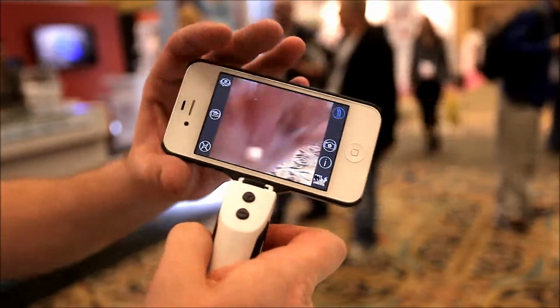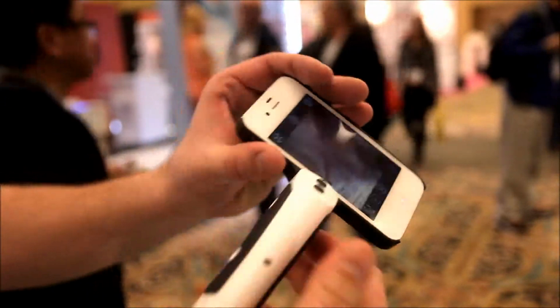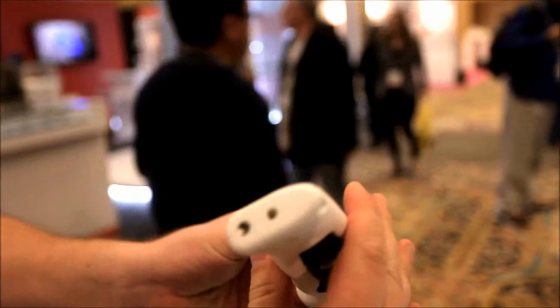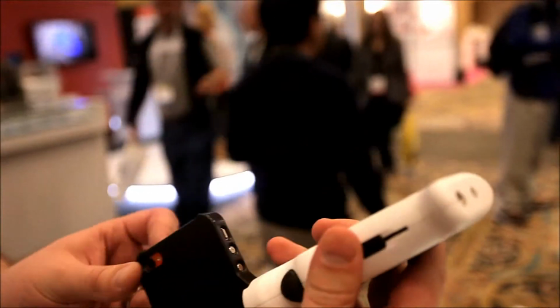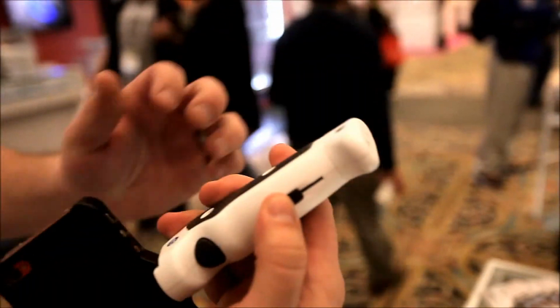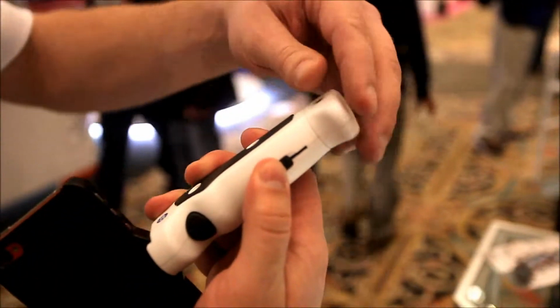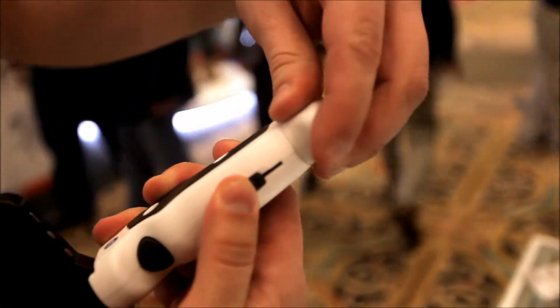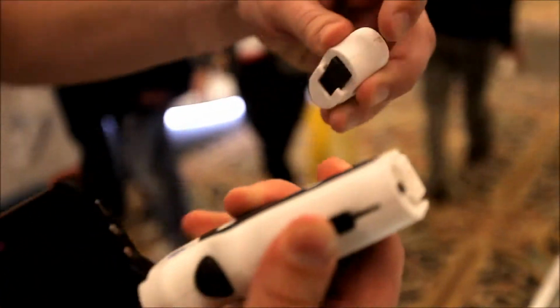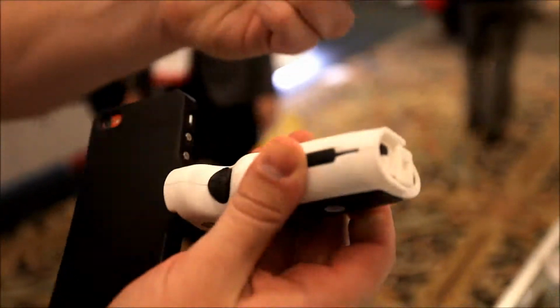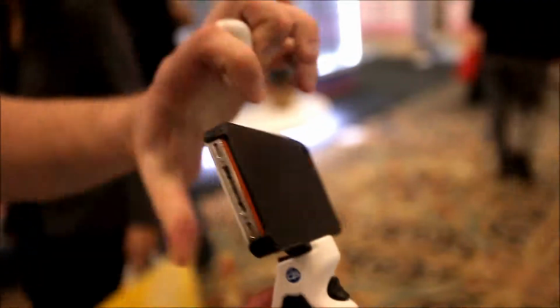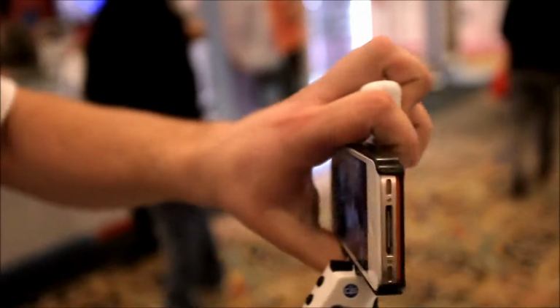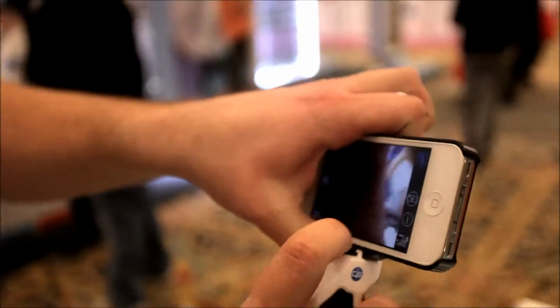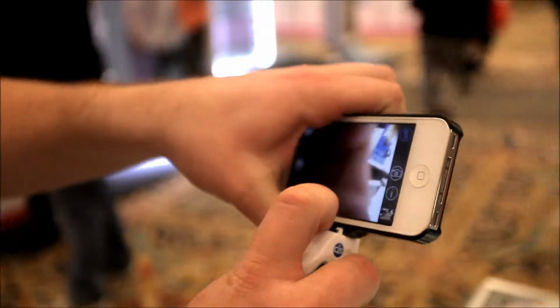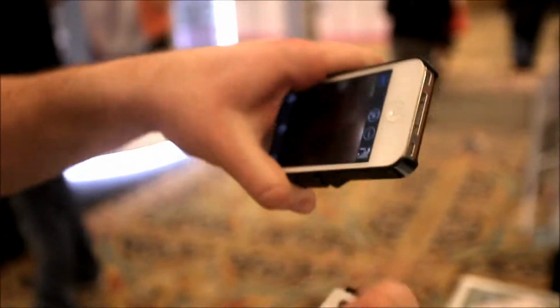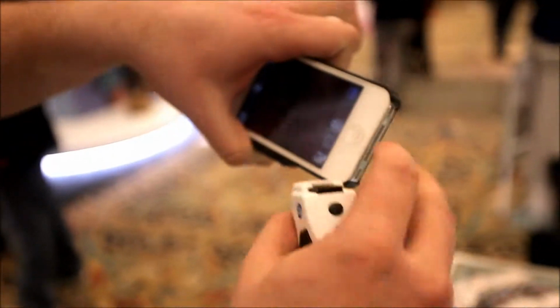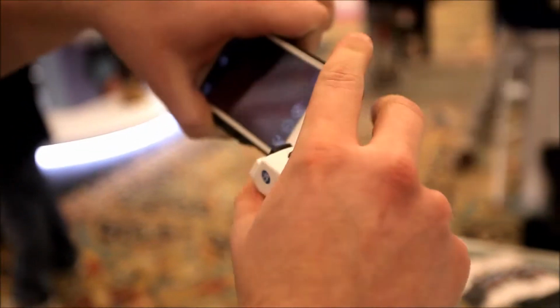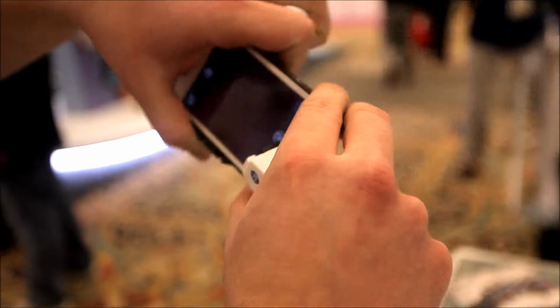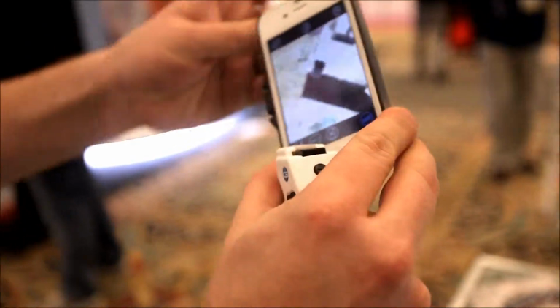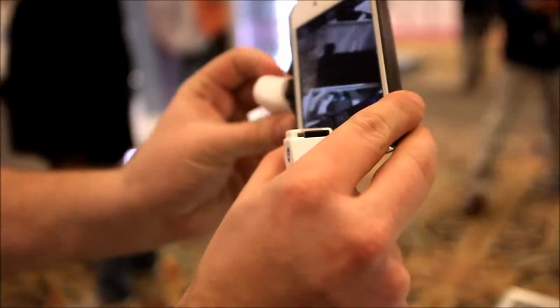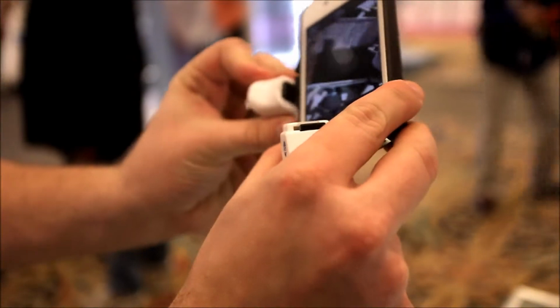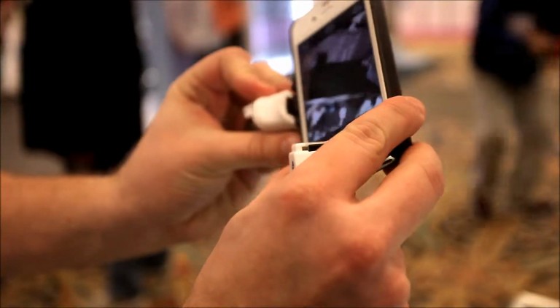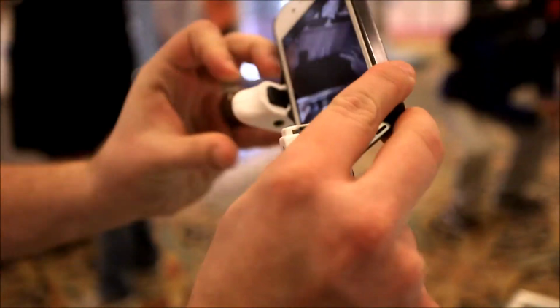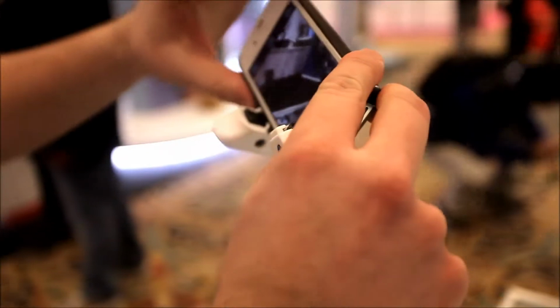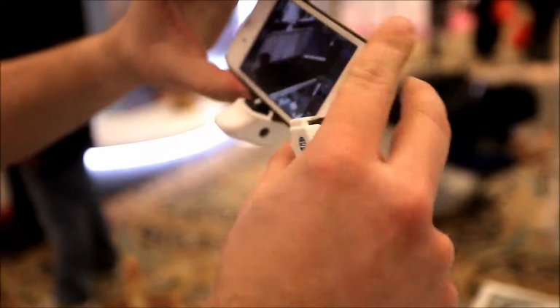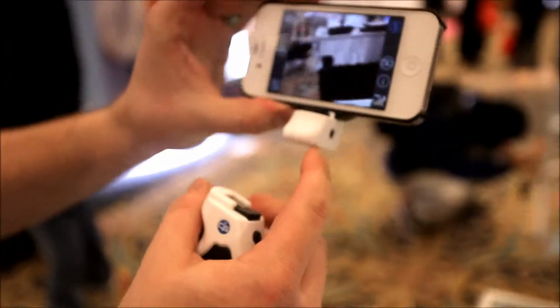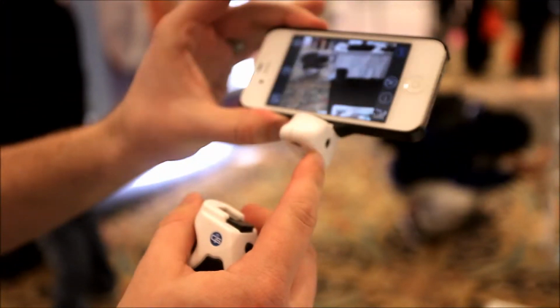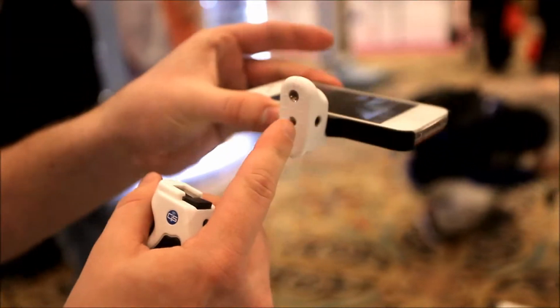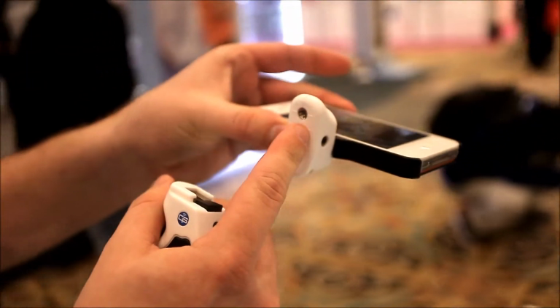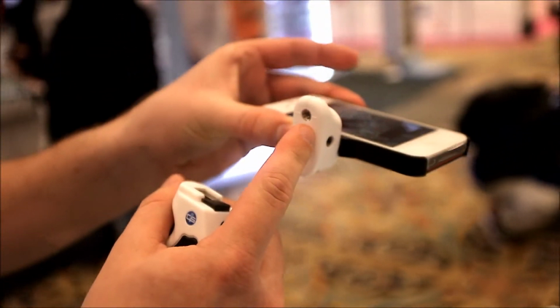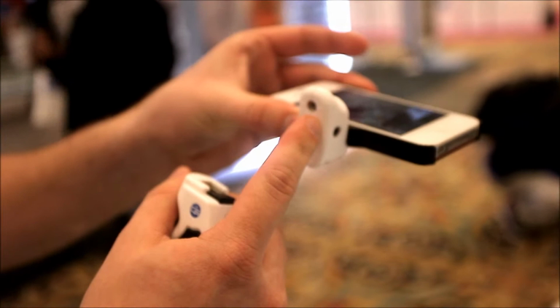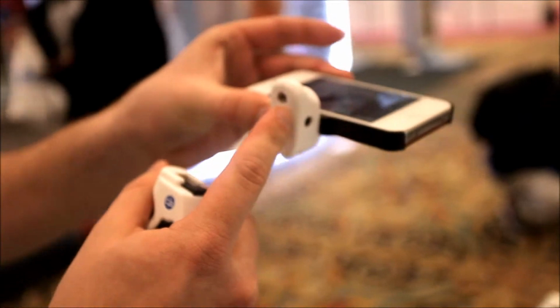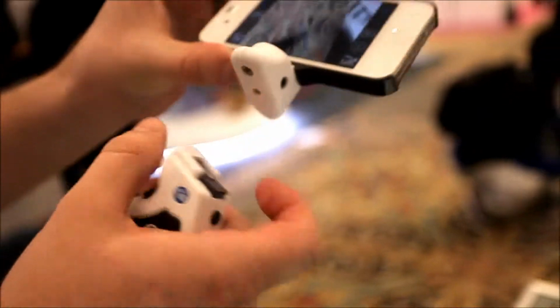The bottom of the grip actually has a removable stand that comes off. You can take your phone and attach it to the stand, and you can use the stand on its own, or it has a quarter-20 thread so you can attach it to any standard tripod.